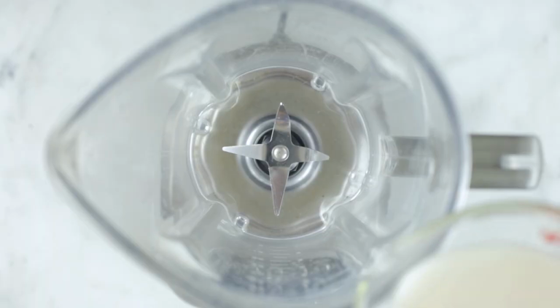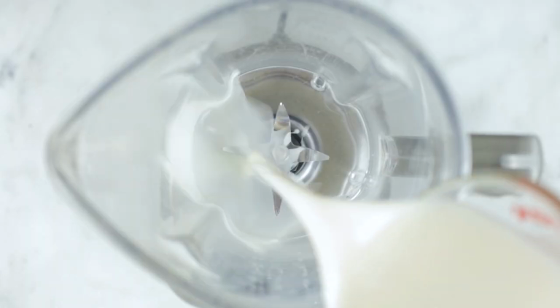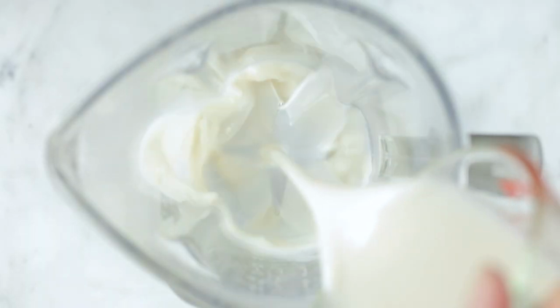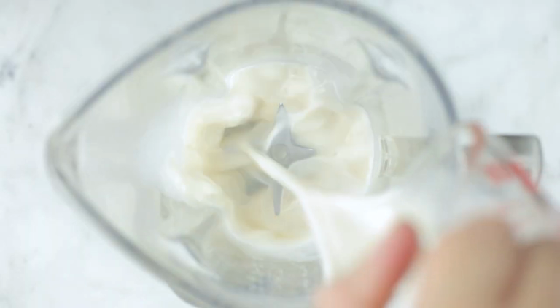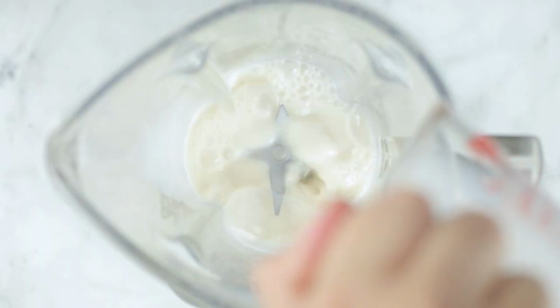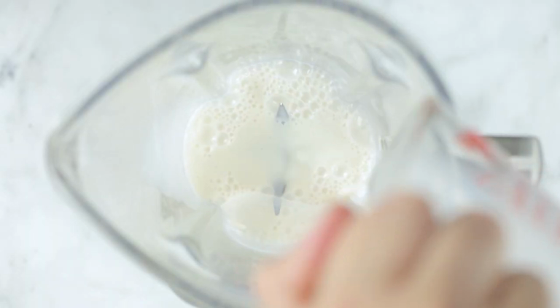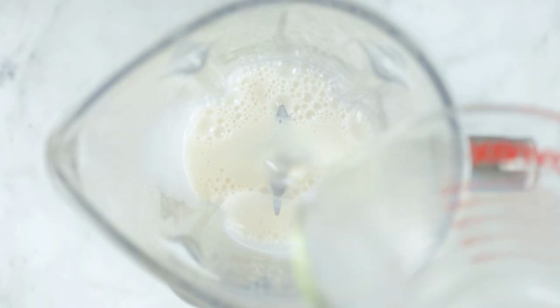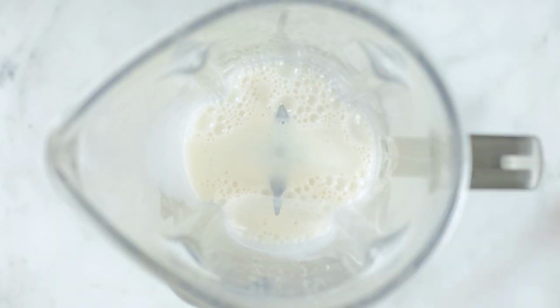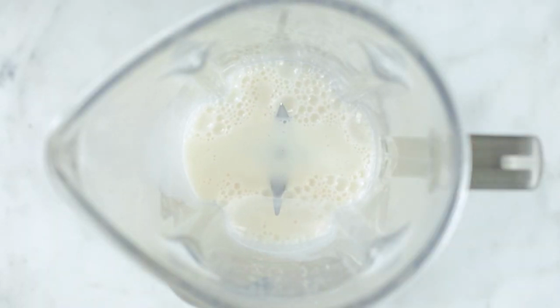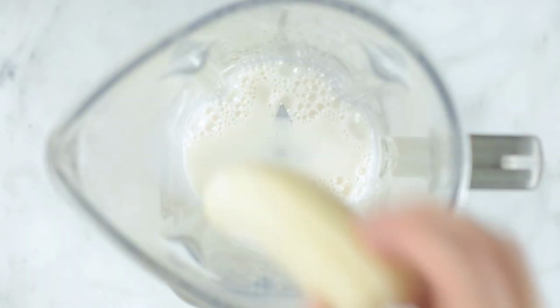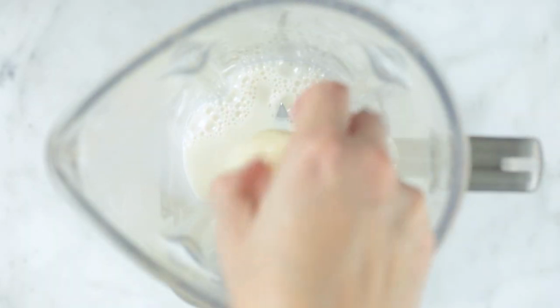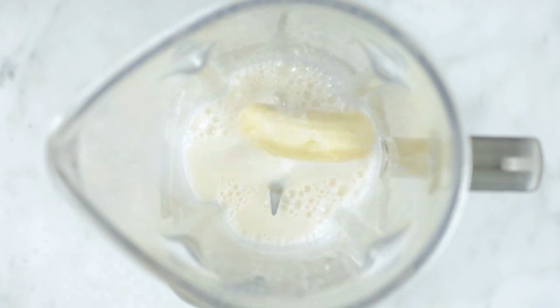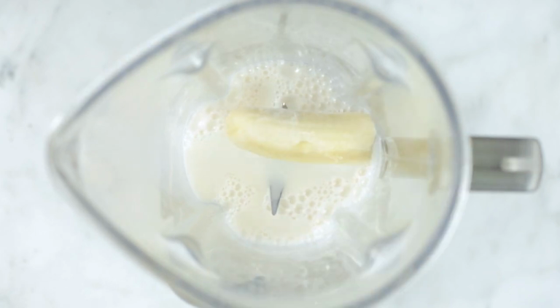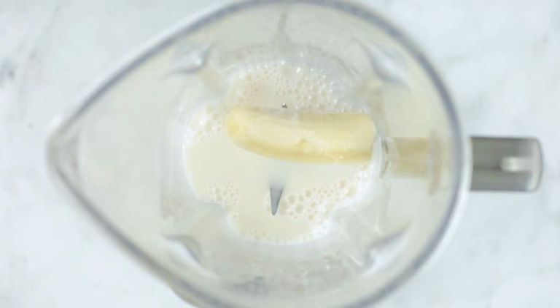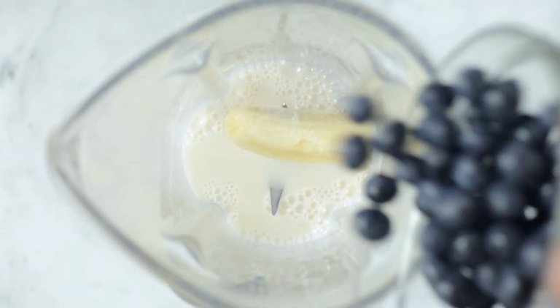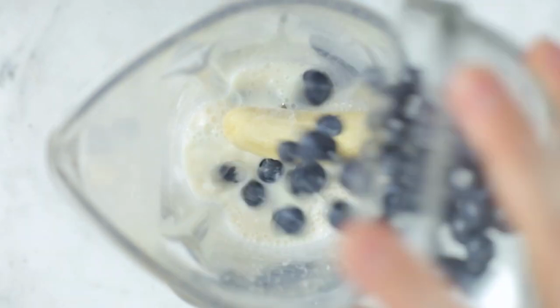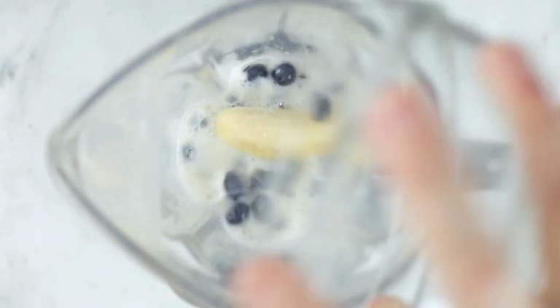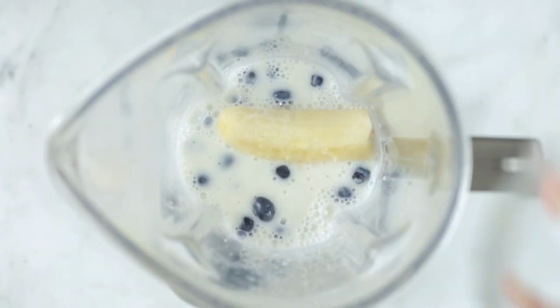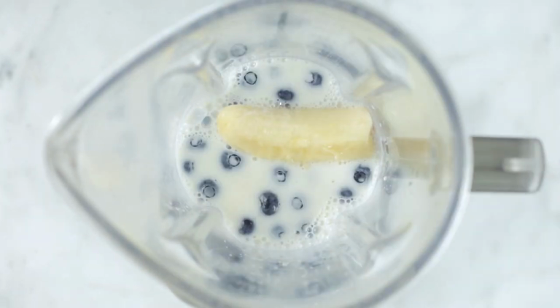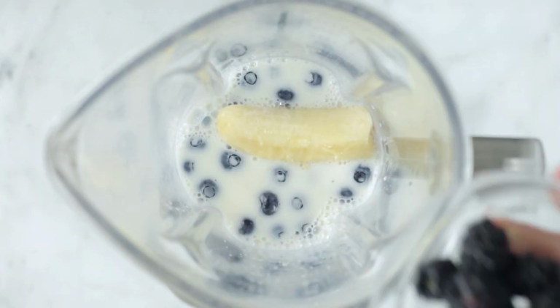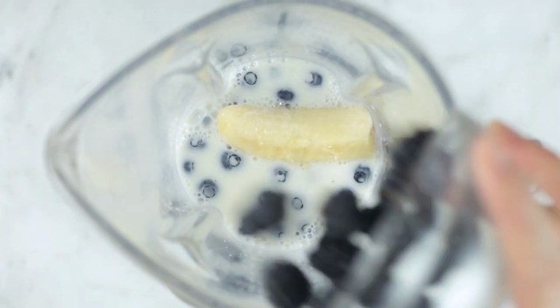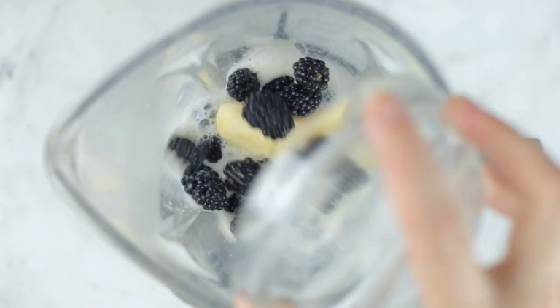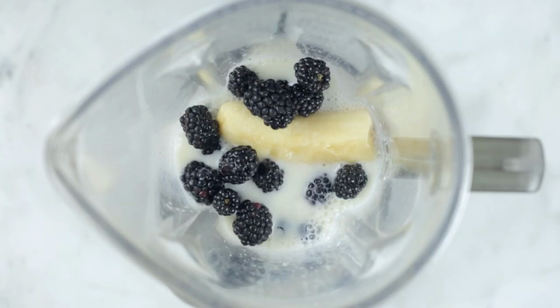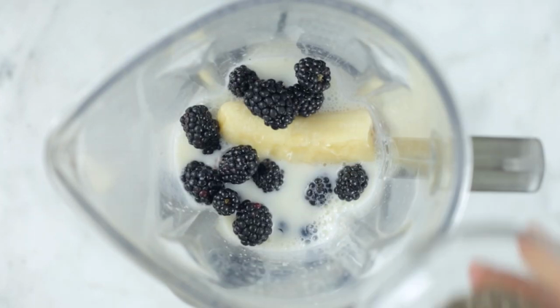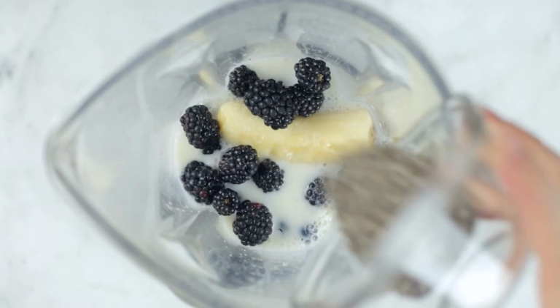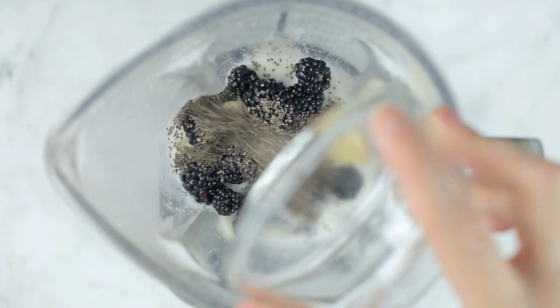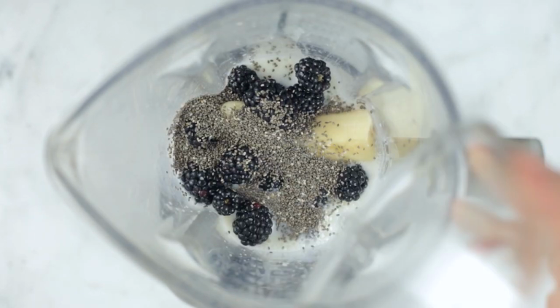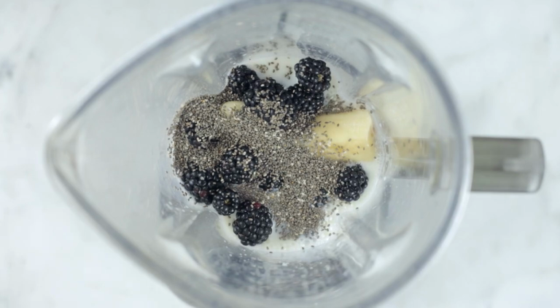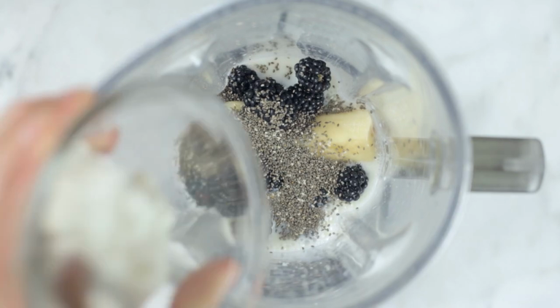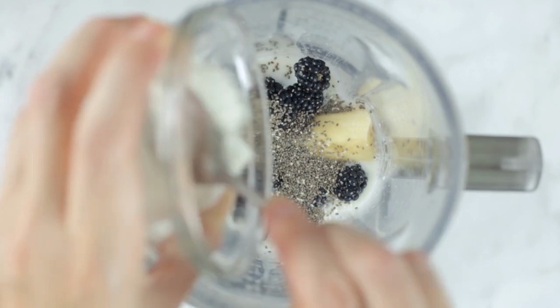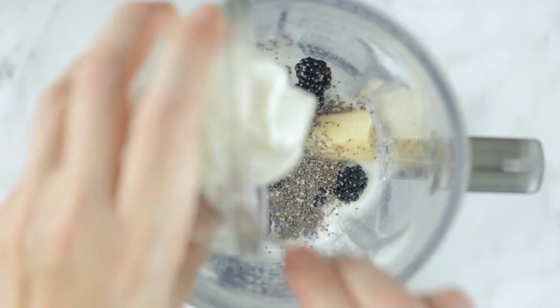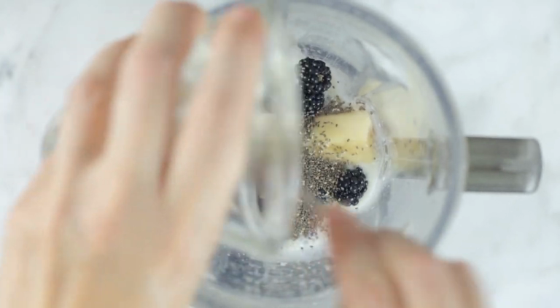In a blender, add the unsweetened almond milk, frozen banana, fresh blueberries, fresh blackberries, chia seeds, and full fat plain Greek yogurt.